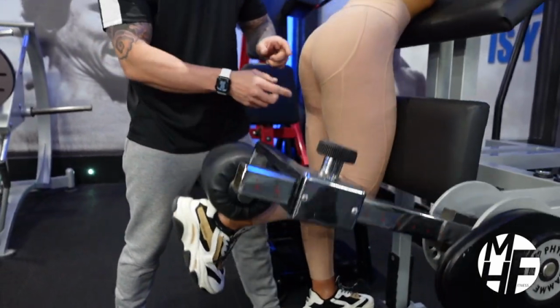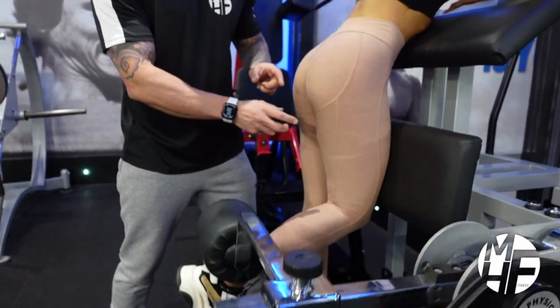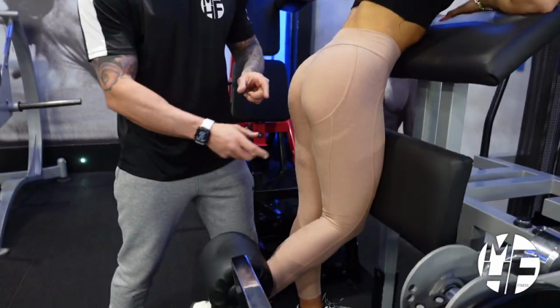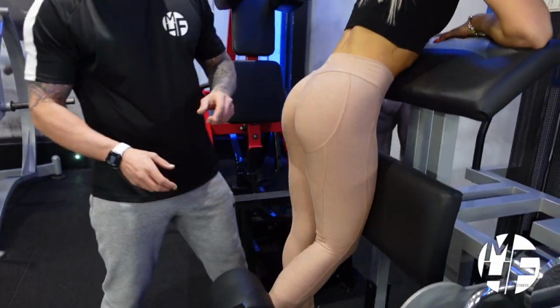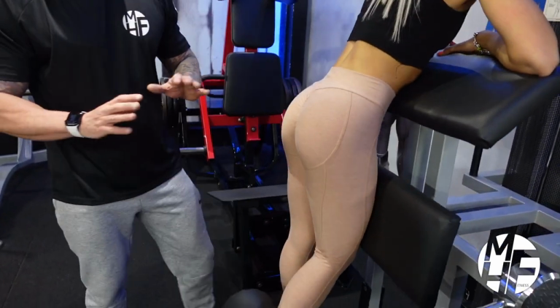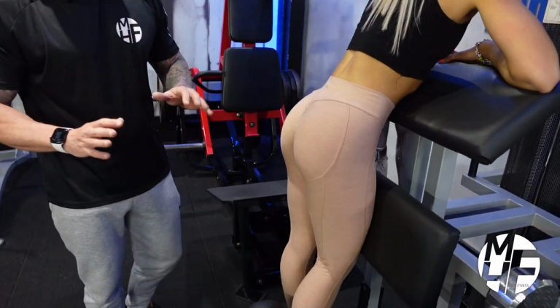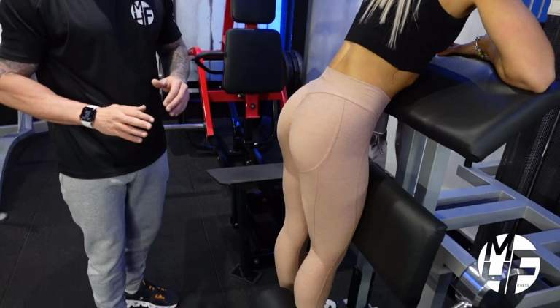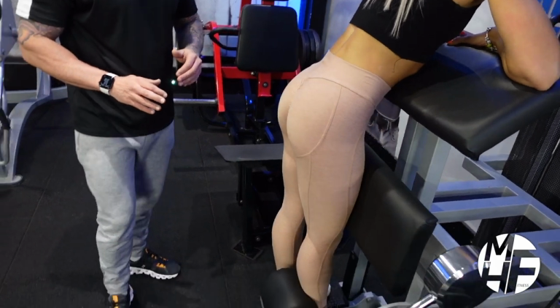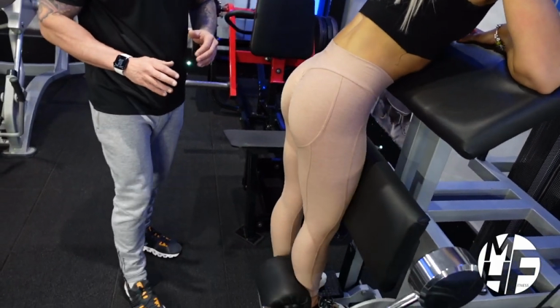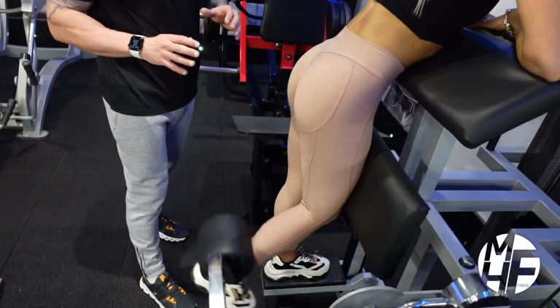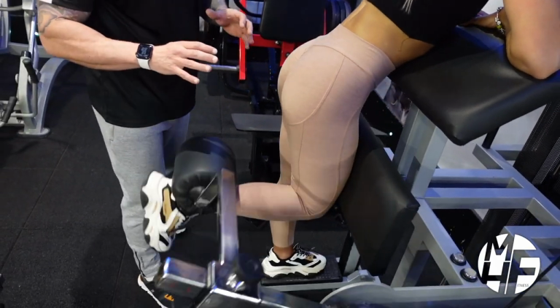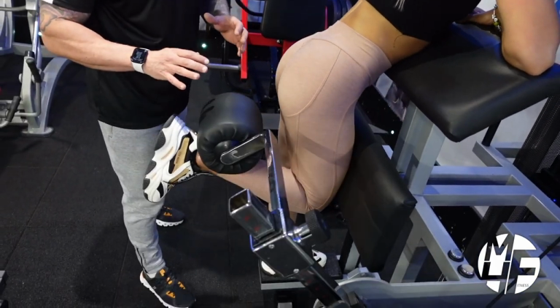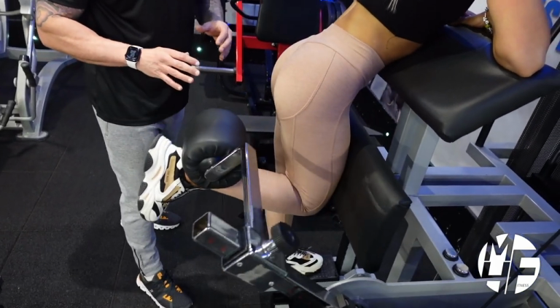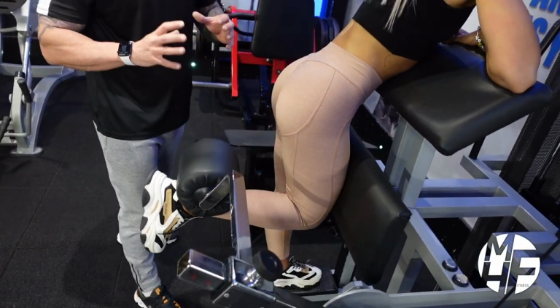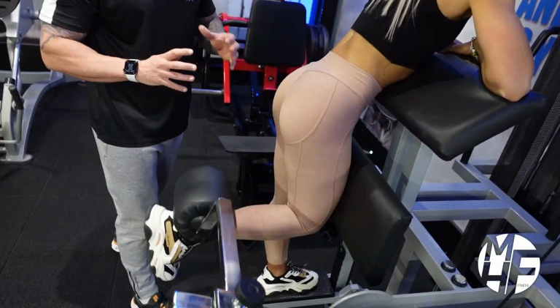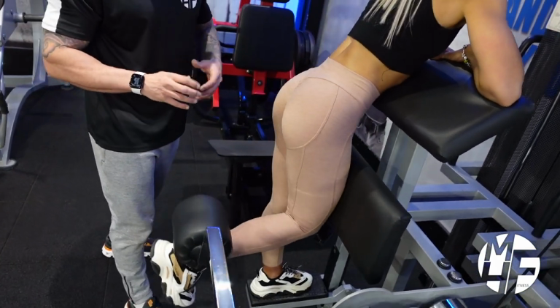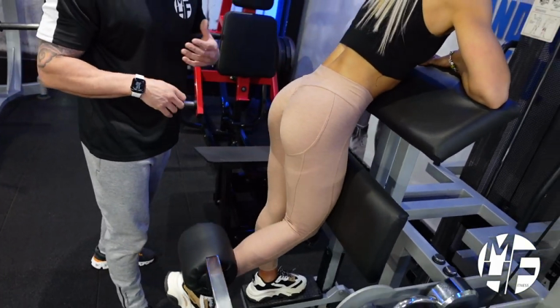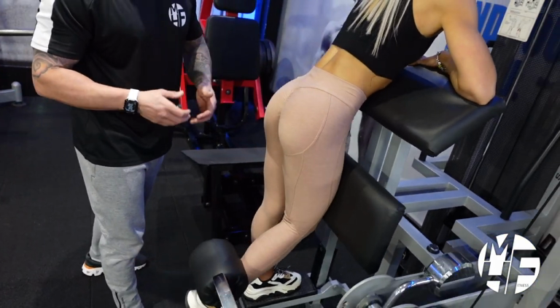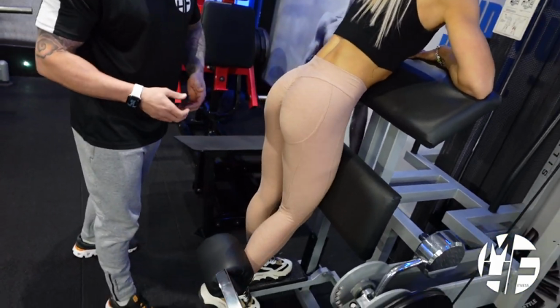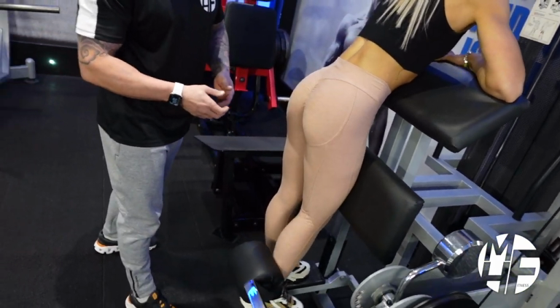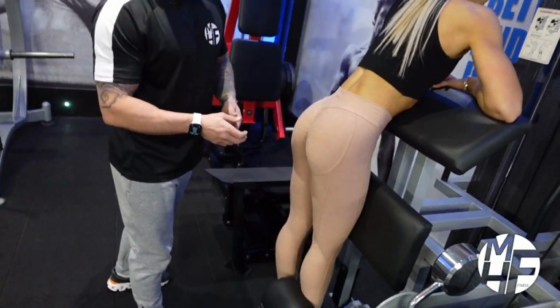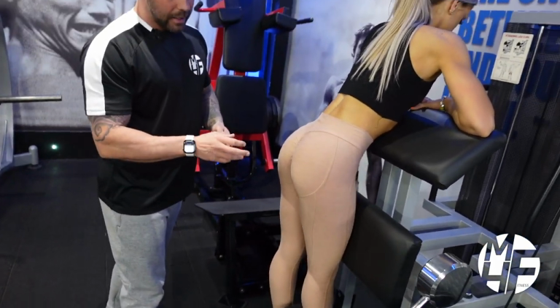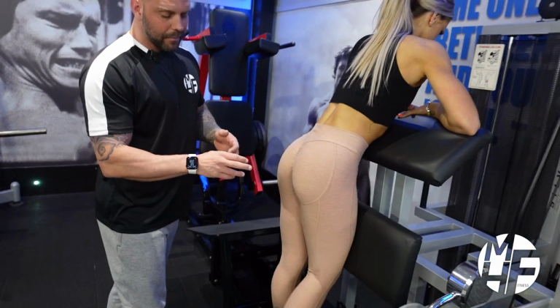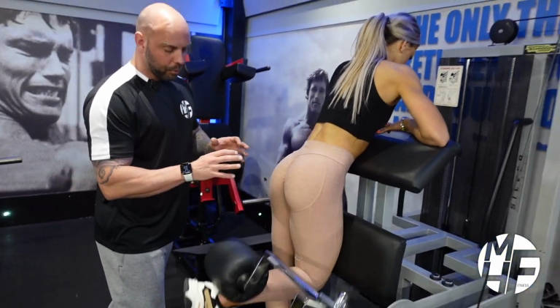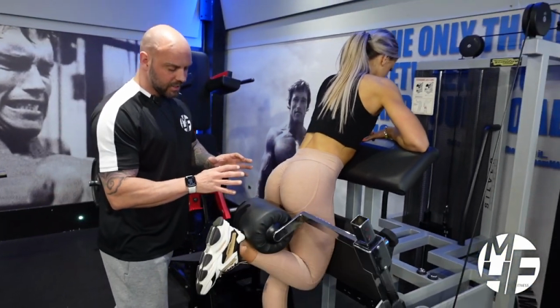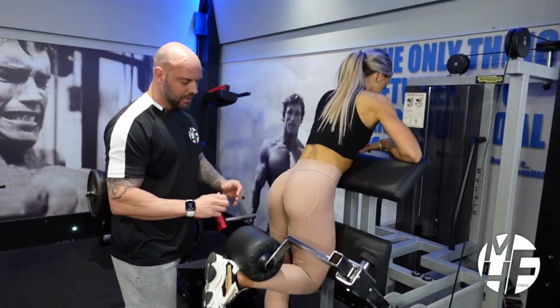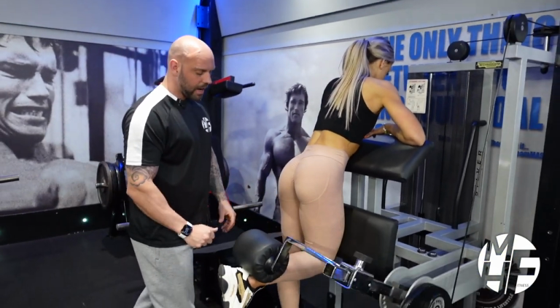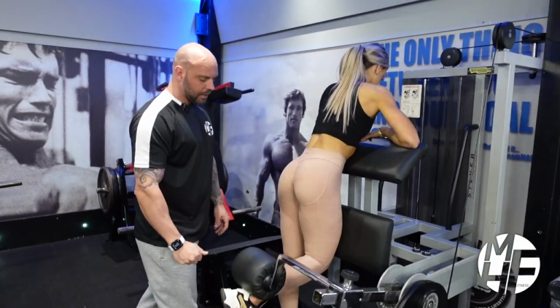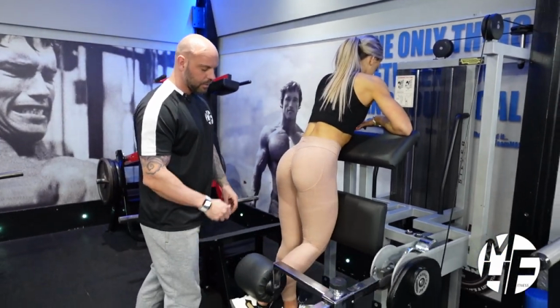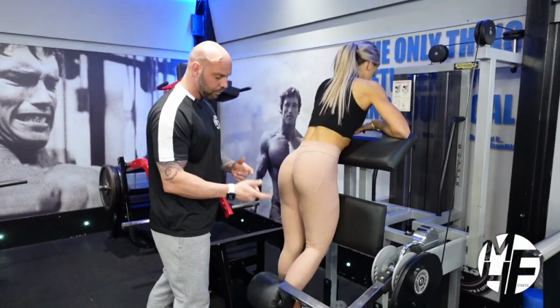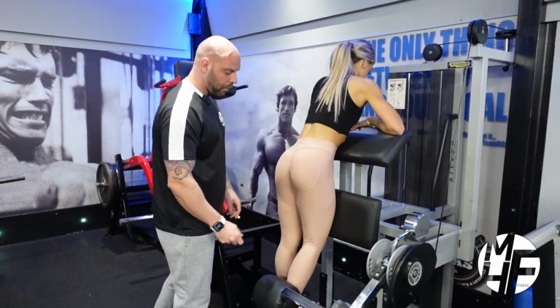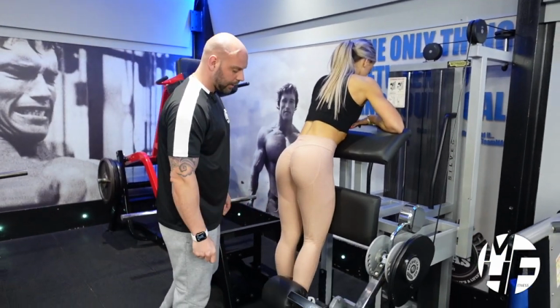This is really targeting the hamstrings. It's a fantastic way to isolate the hamstring, because sometimes when you're doing hamstrings, the glutes can take over. But this is a great isolation exercise. Now we're going to swap legs.